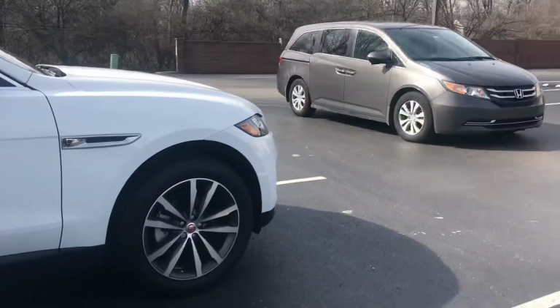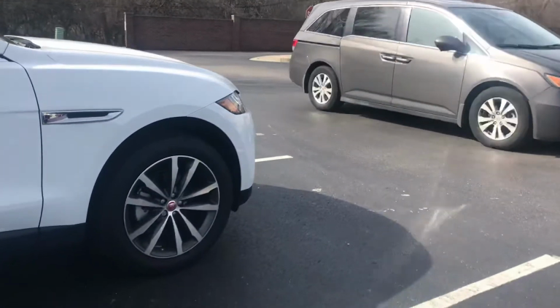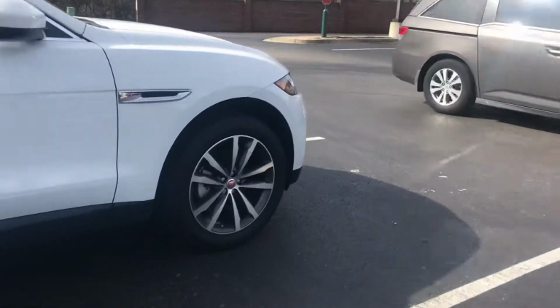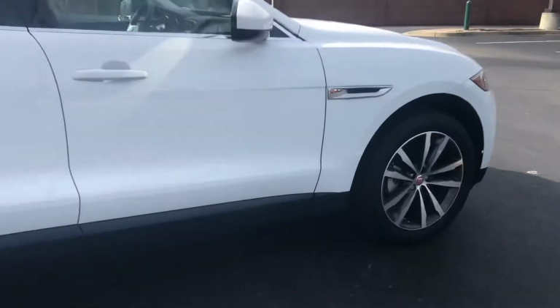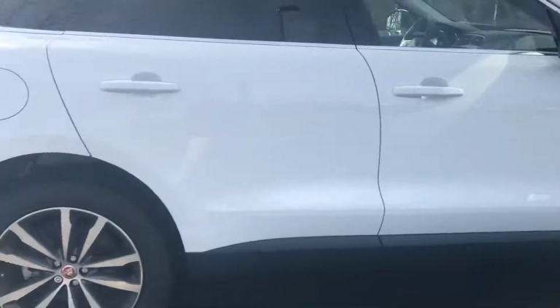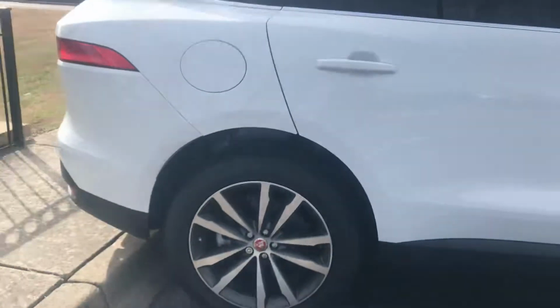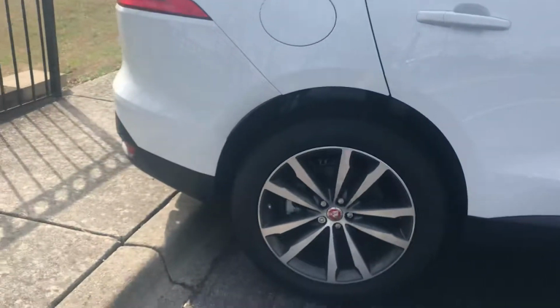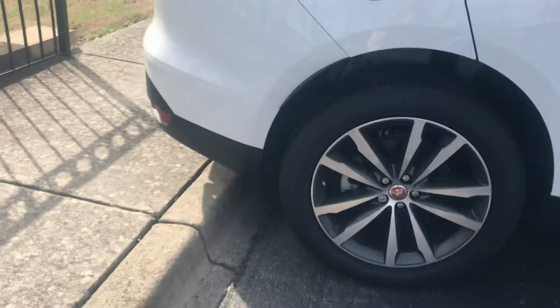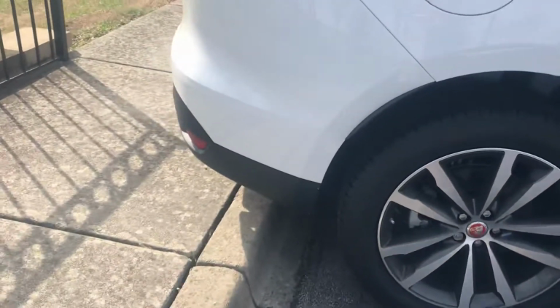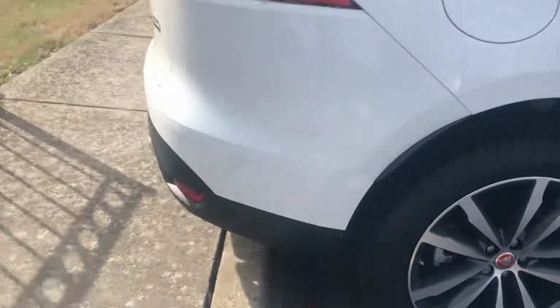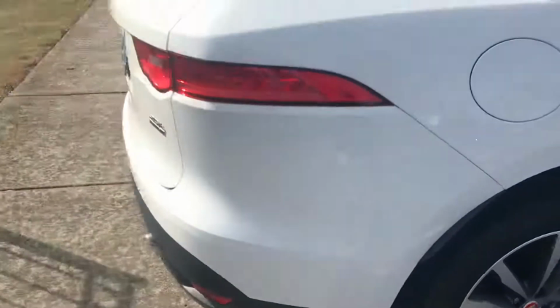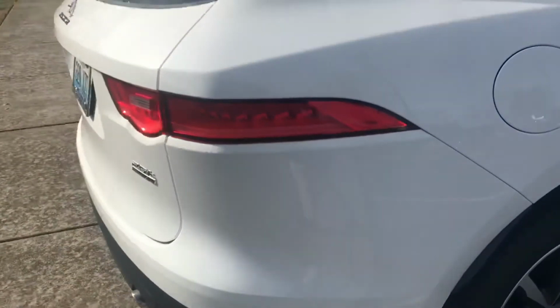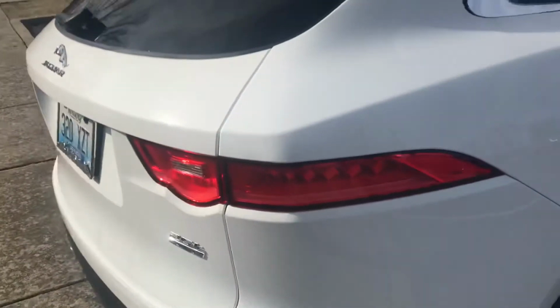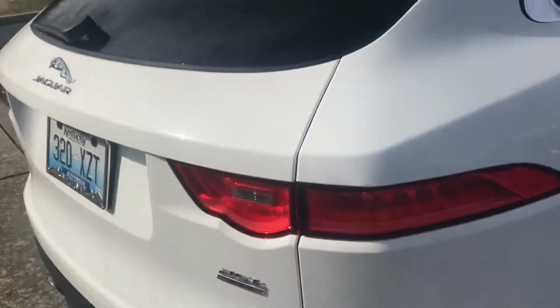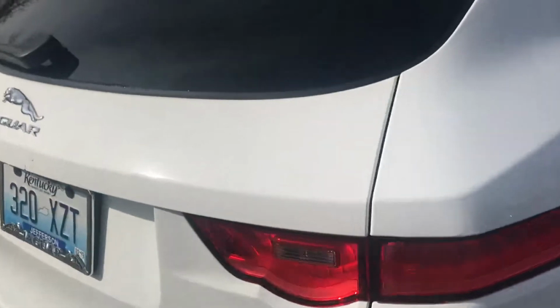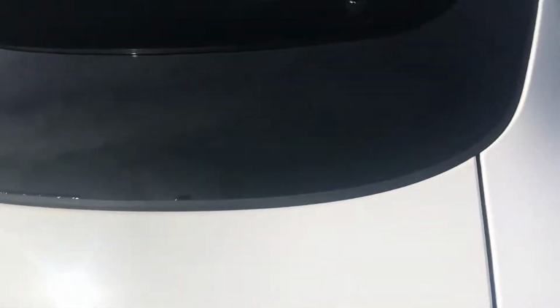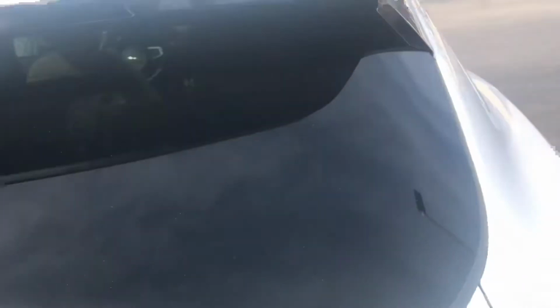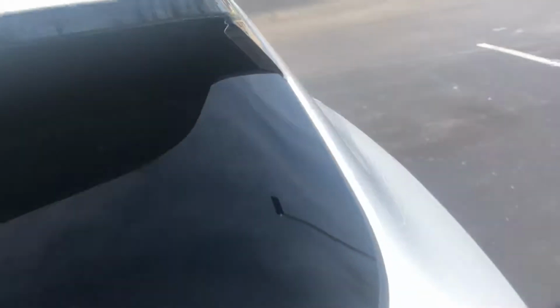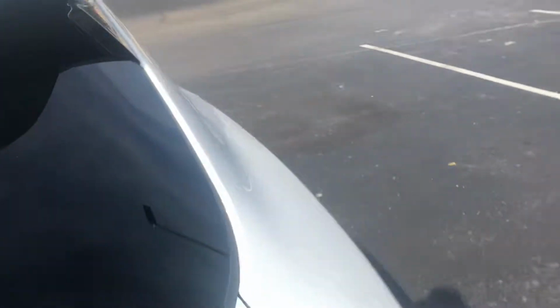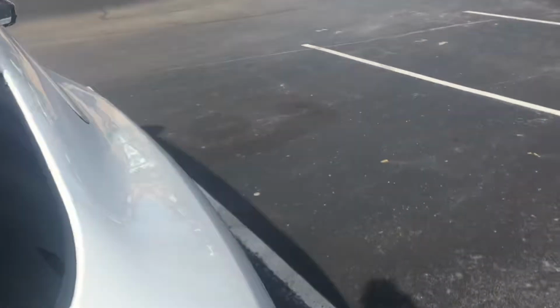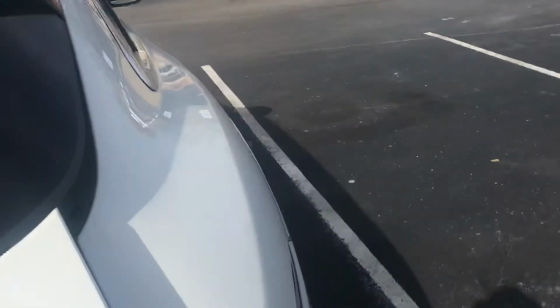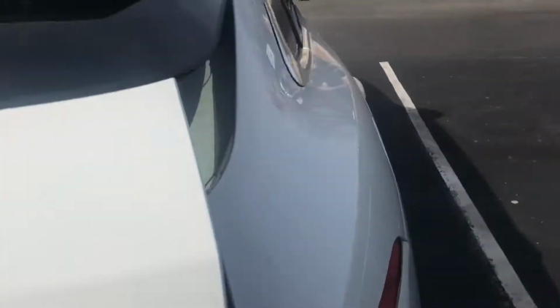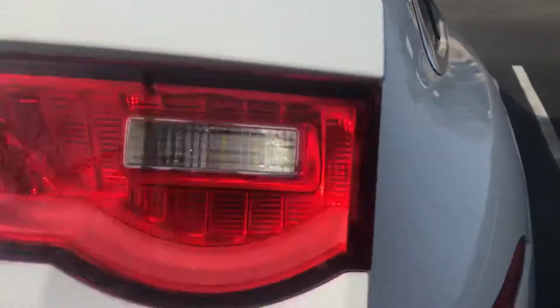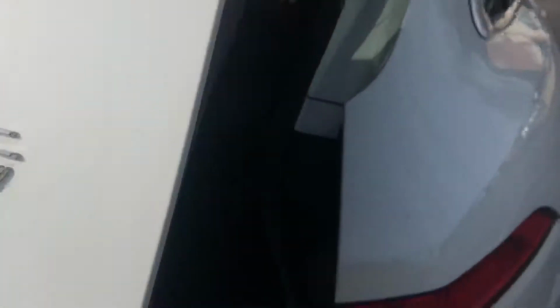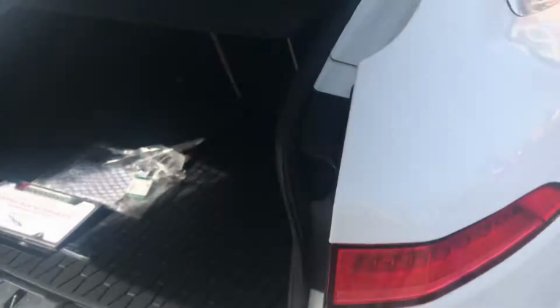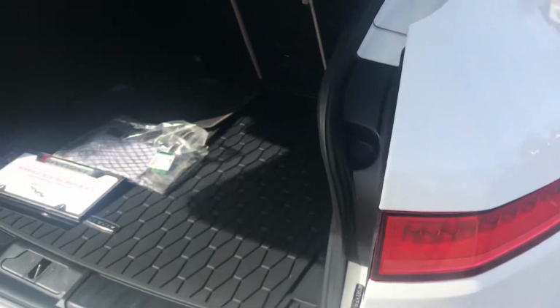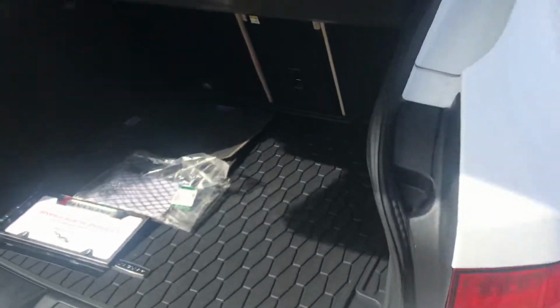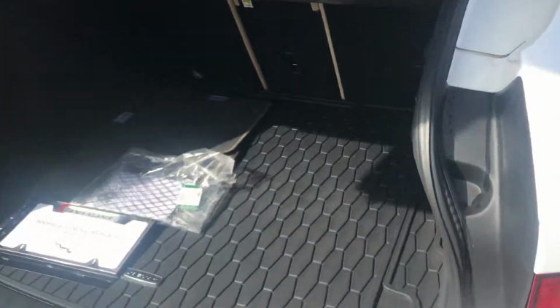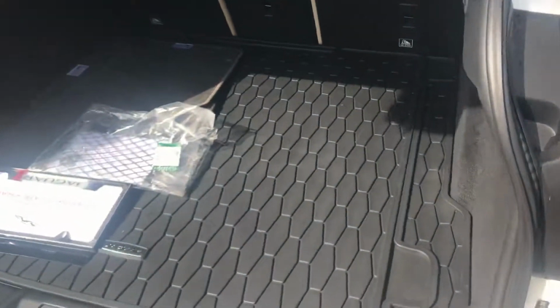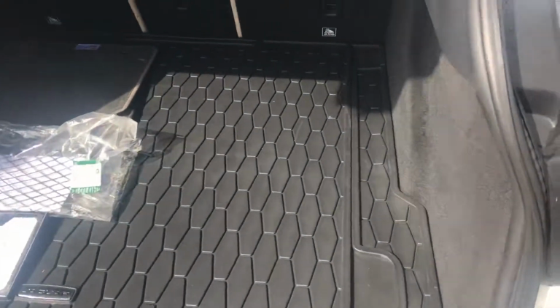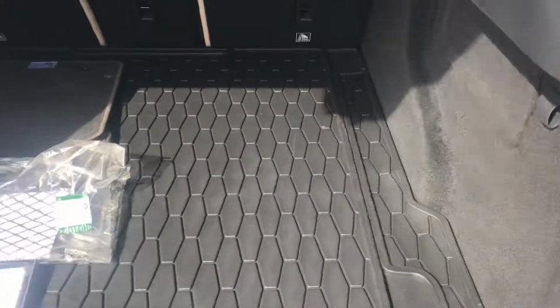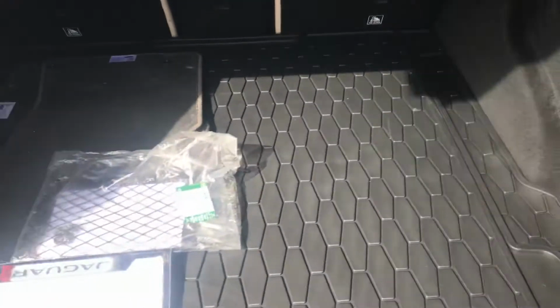It has a power gesture tailgate where you can come to the back of the car, kick it, and the tailgate will open — it's an automatic tailgate. It also has rubber mats, which are a nice extra feature.